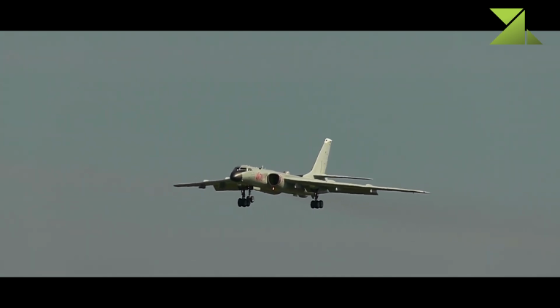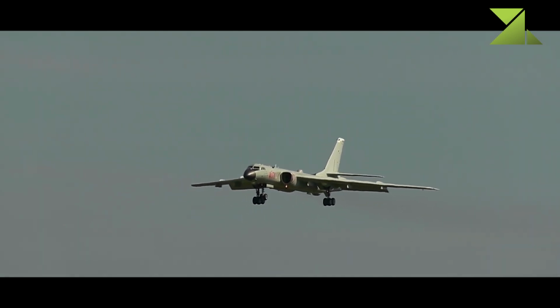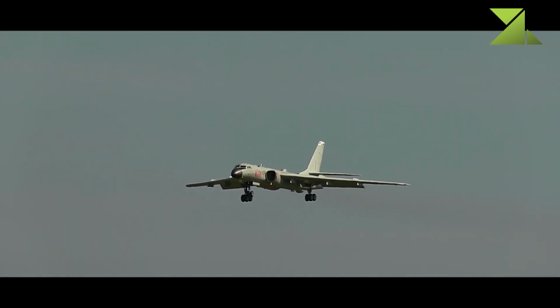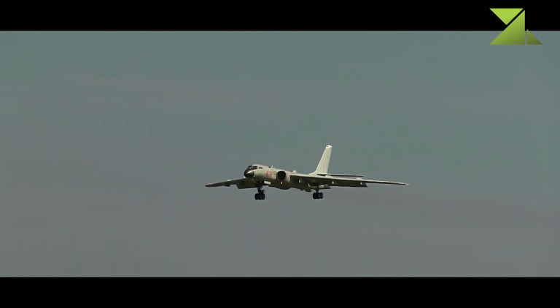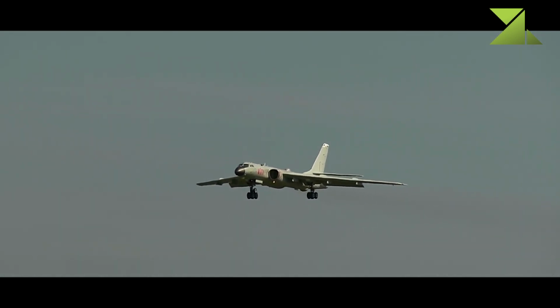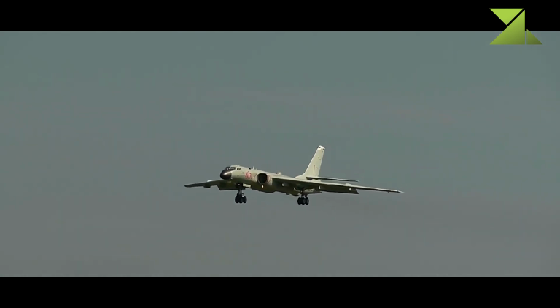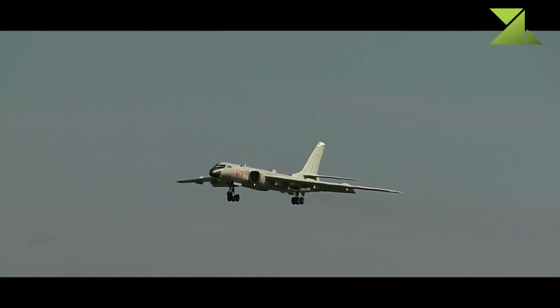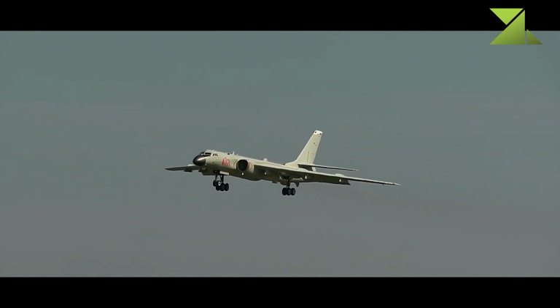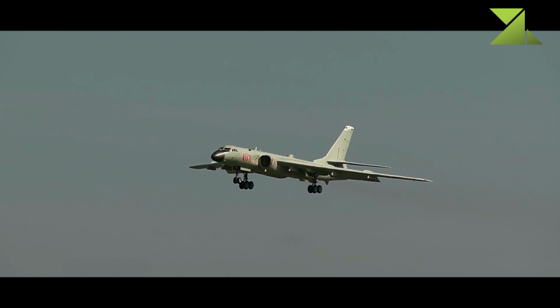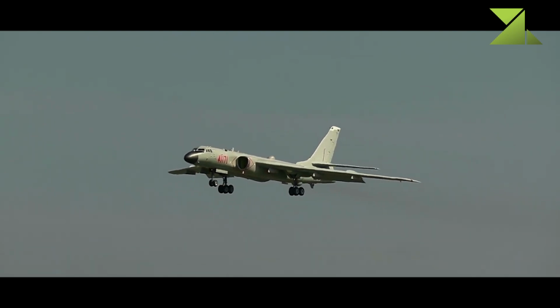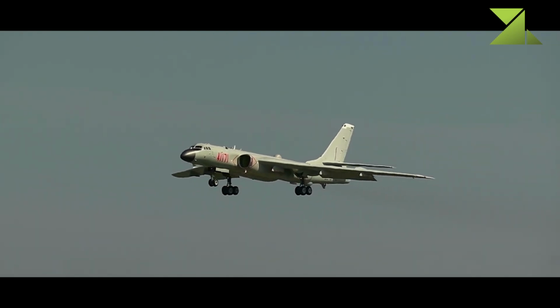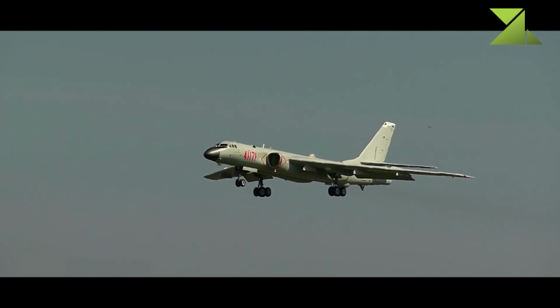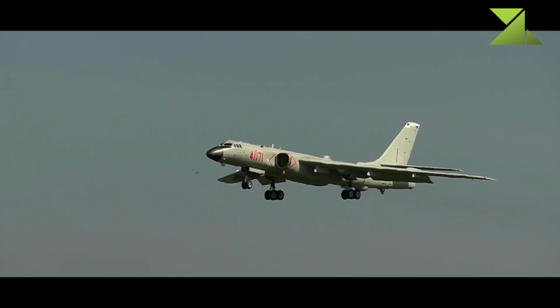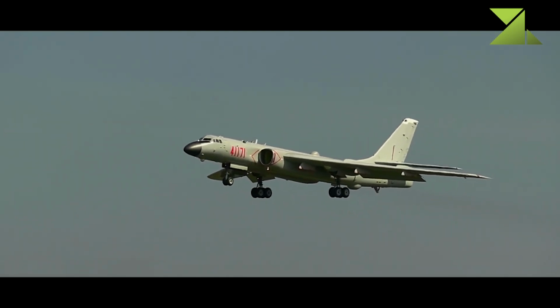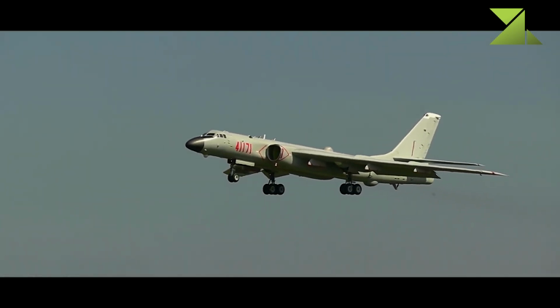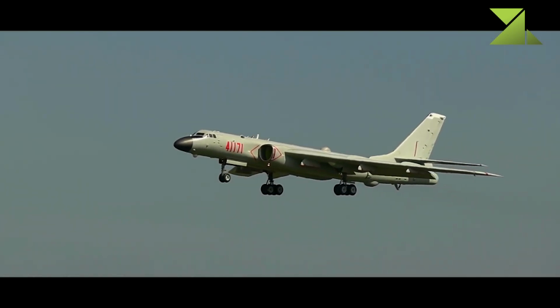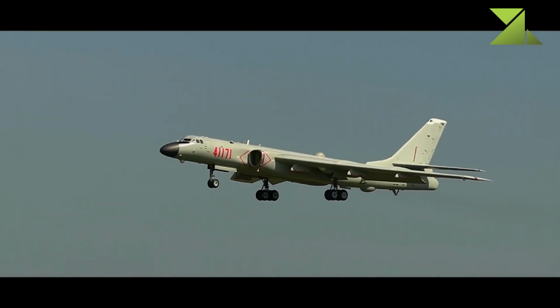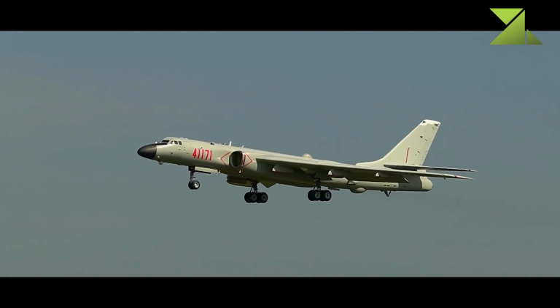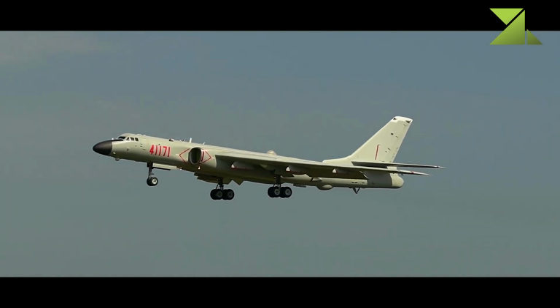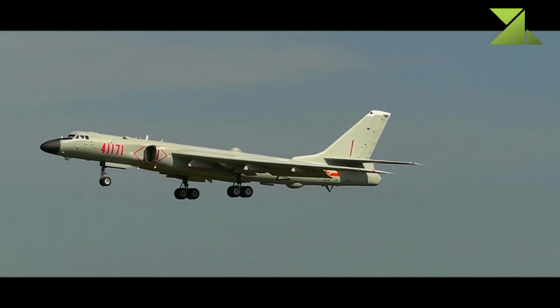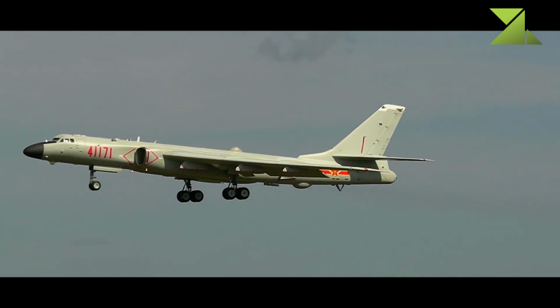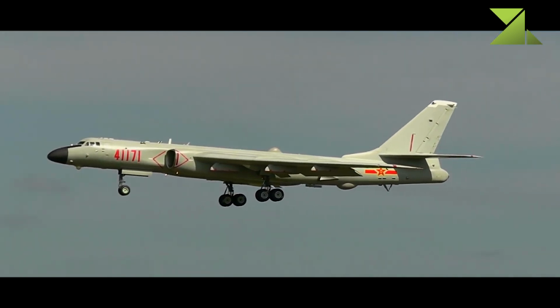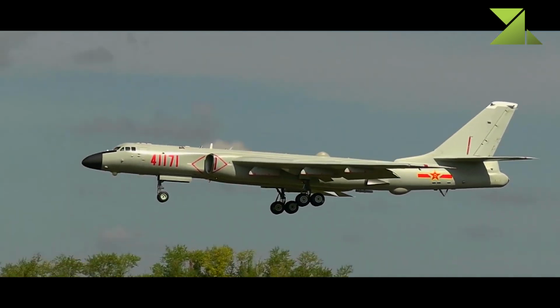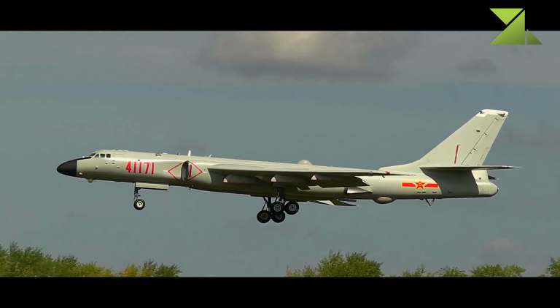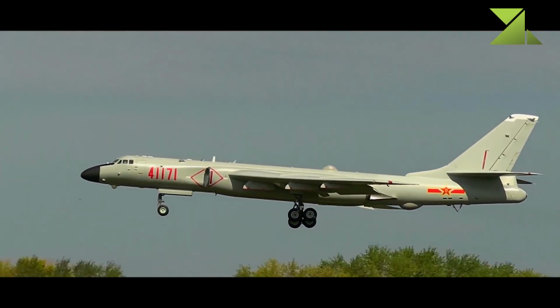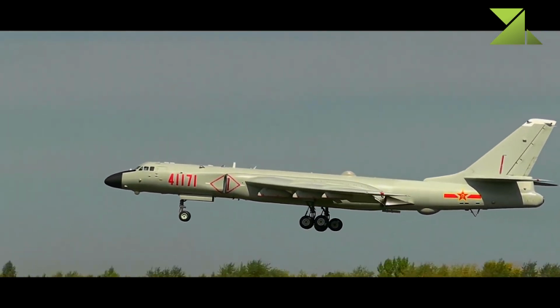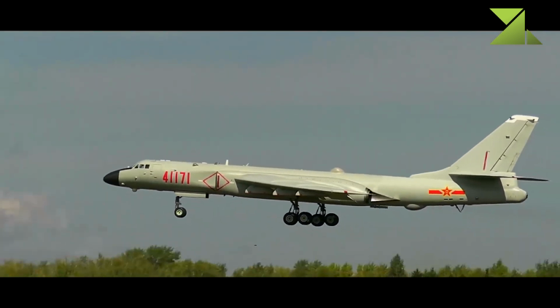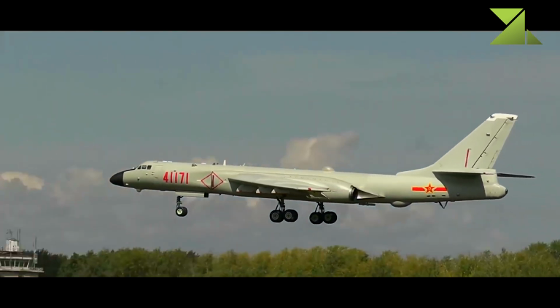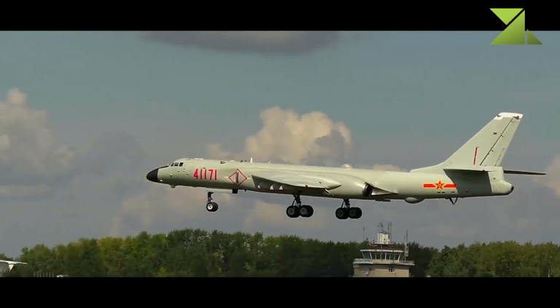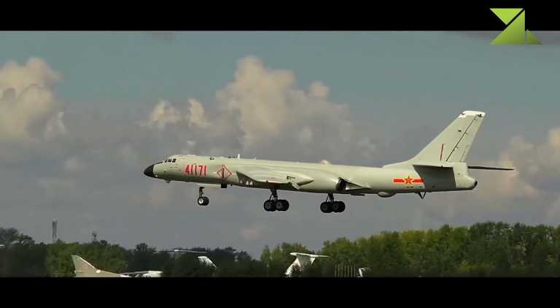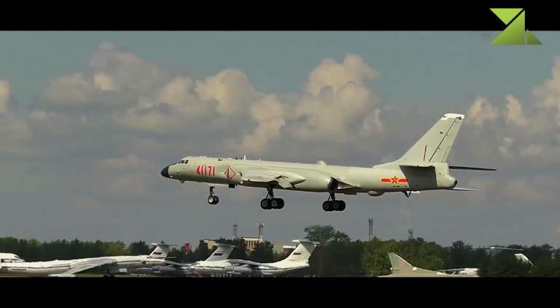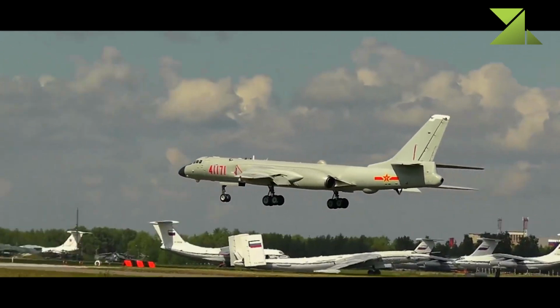Despite all improvements, this bomber dates back to the 1950s. It appears that the H-6K is only an interim solution until an entirely new bomber is available. Some sources report that such a bomber is already under development in China.